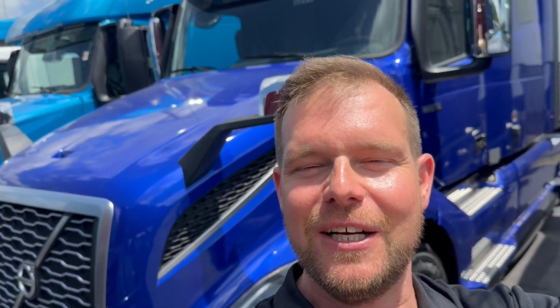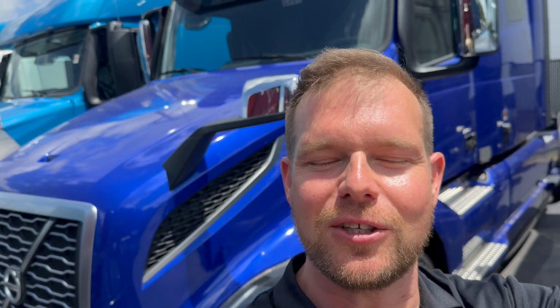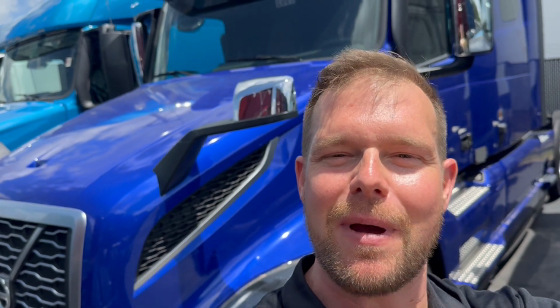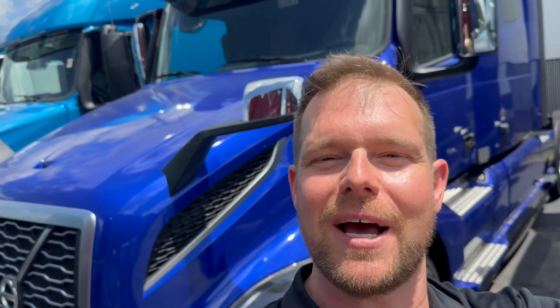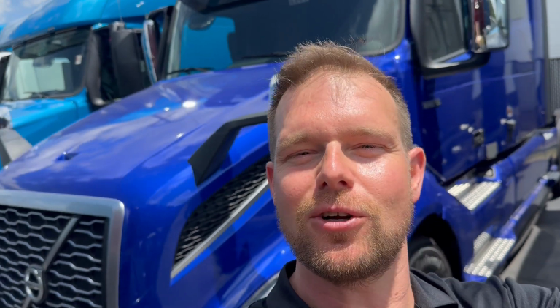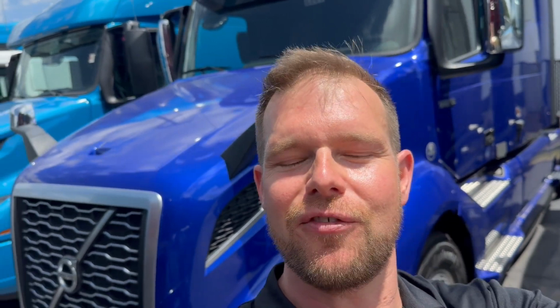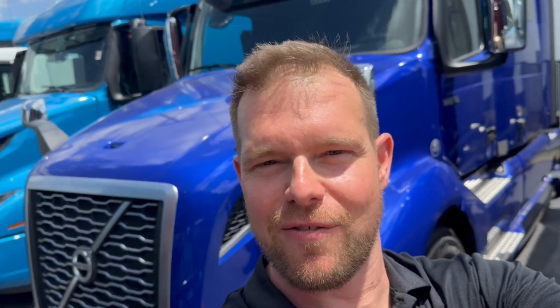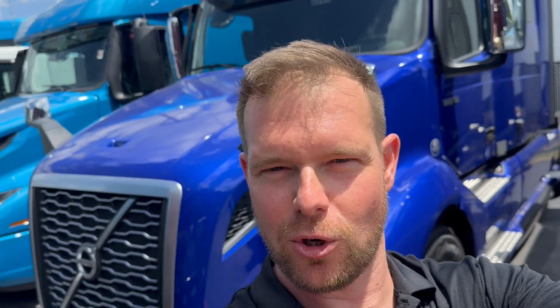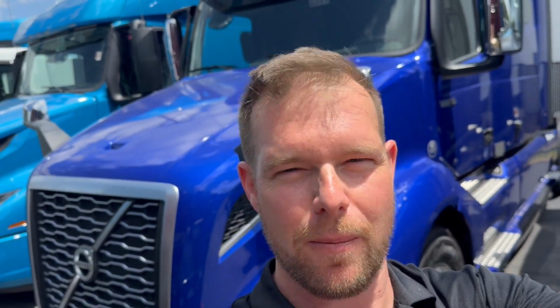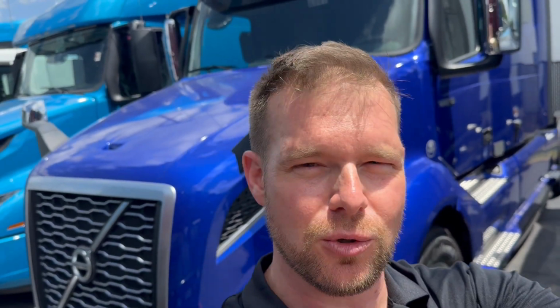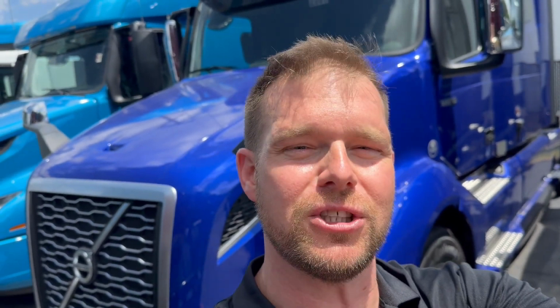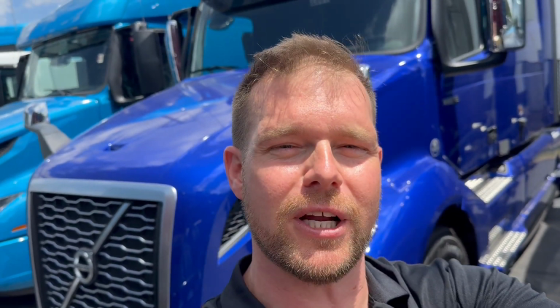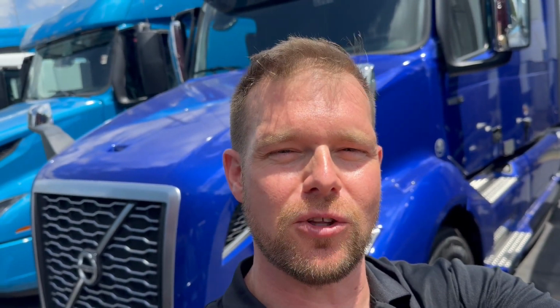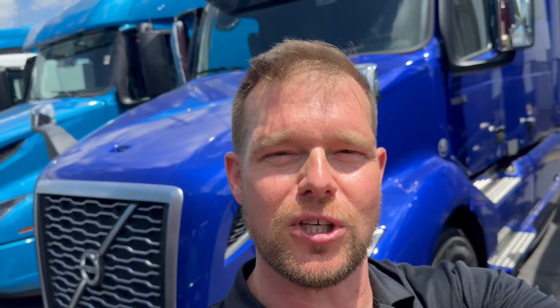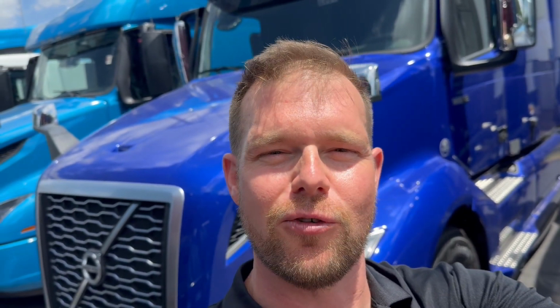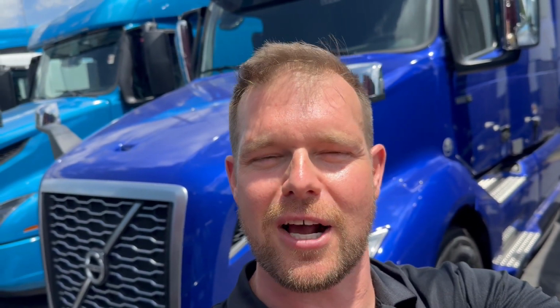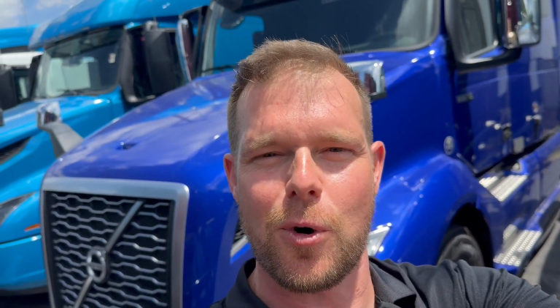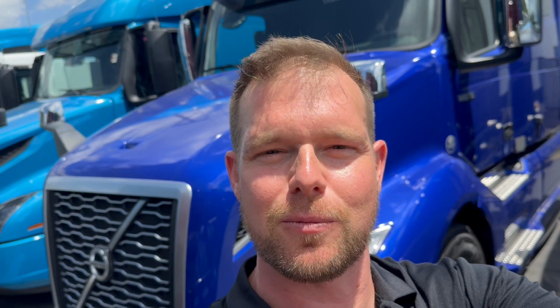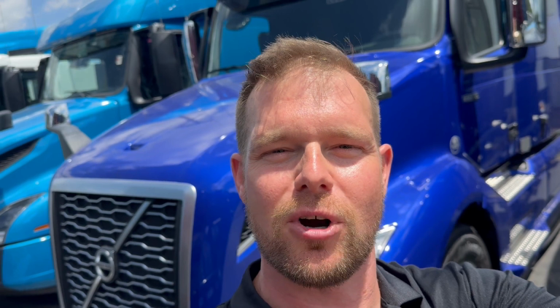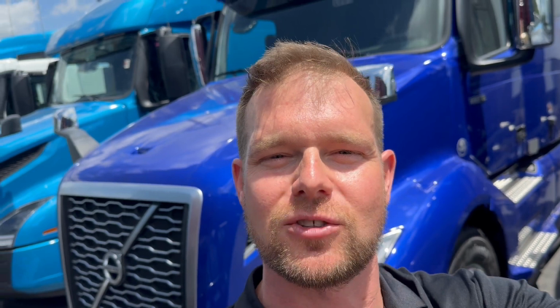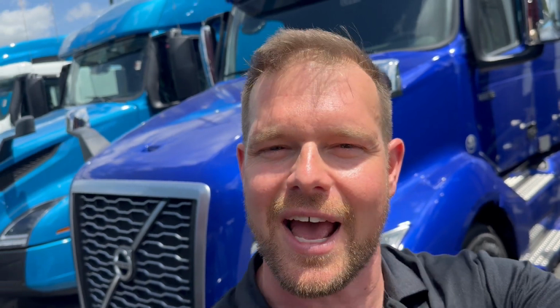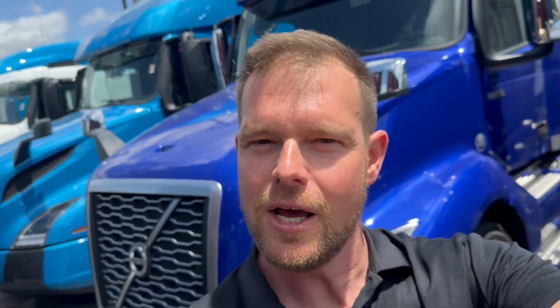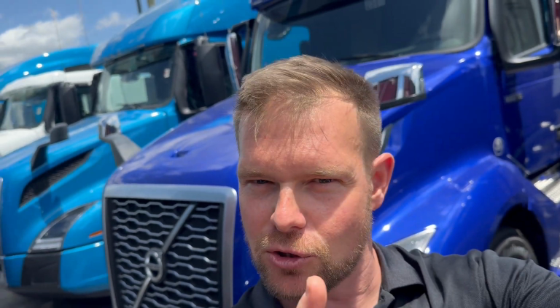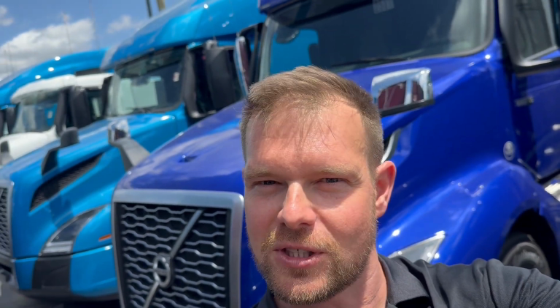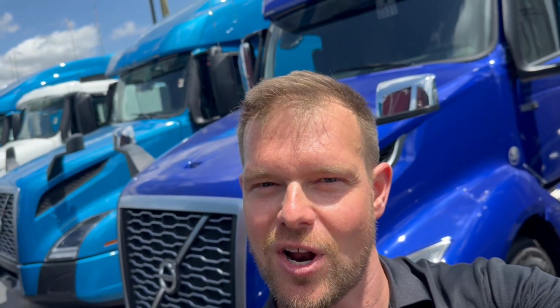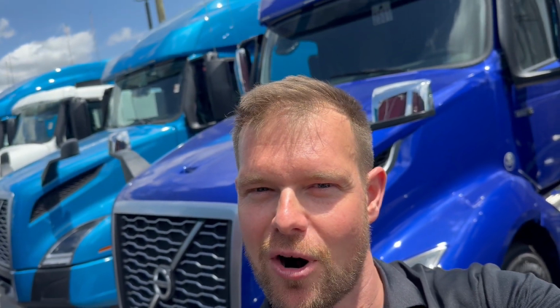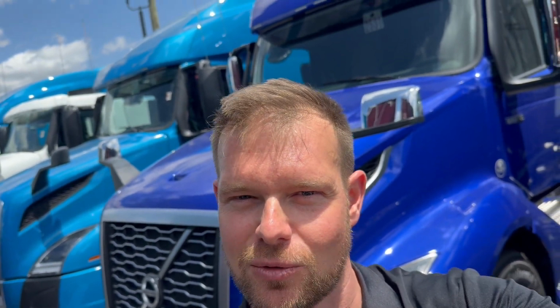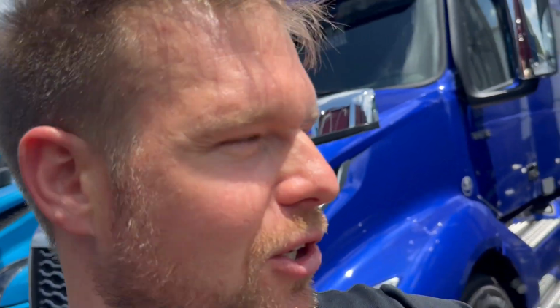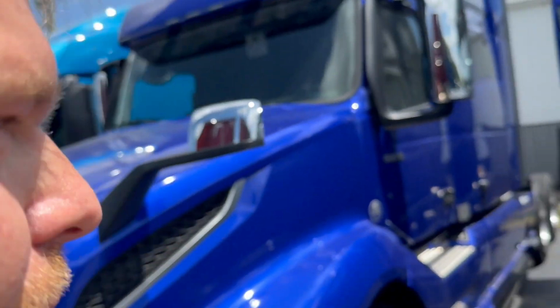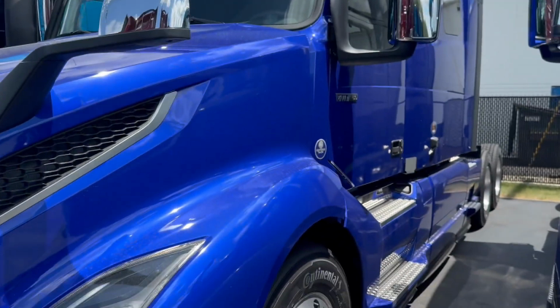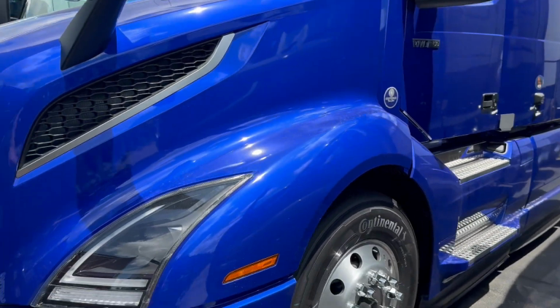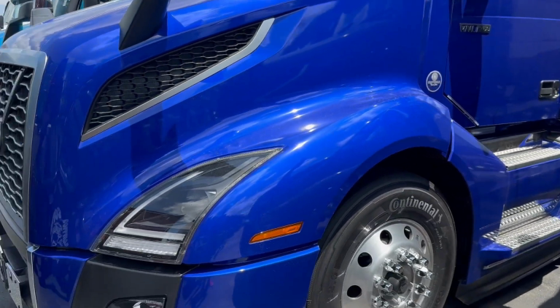This truck is going to be powered by a D13 500 horsepower paired to an I-Shift transmission, 13.2 front axle, 40,000 pound rear axle, and a 2.79 rear axle ratio.